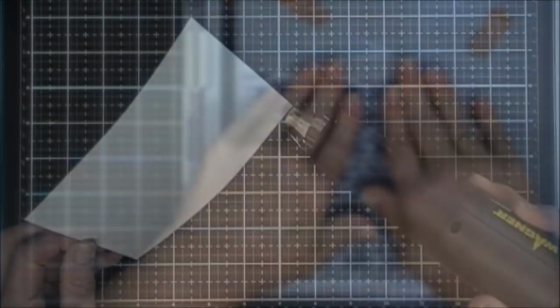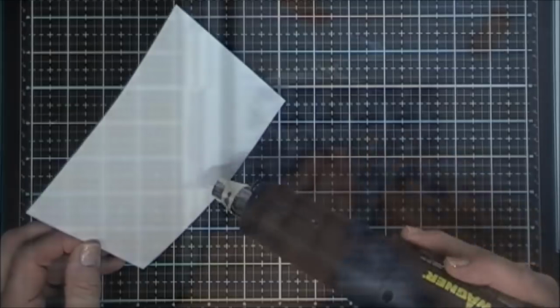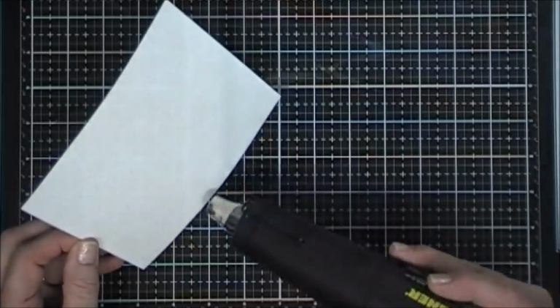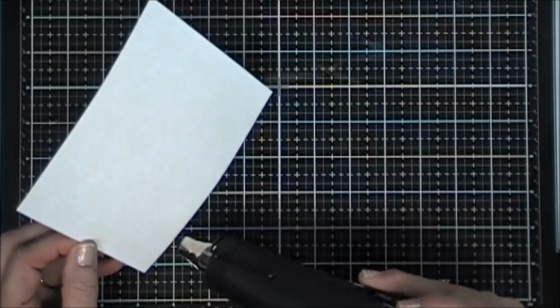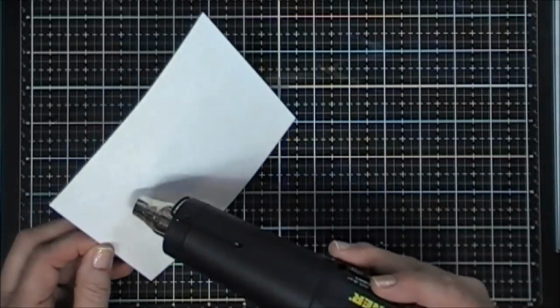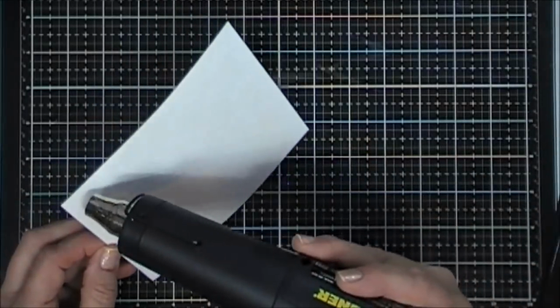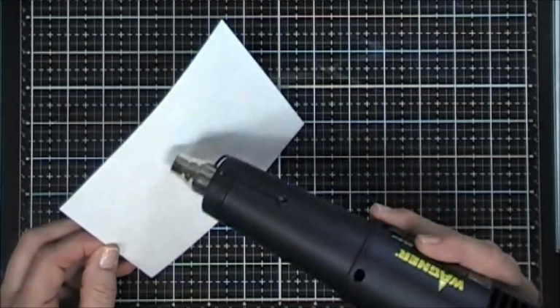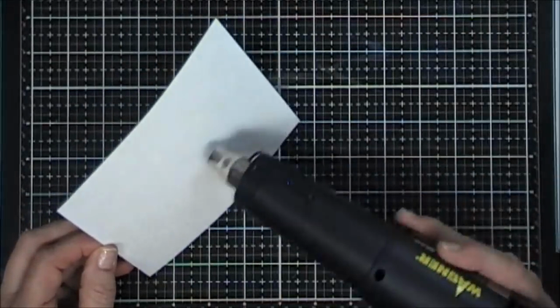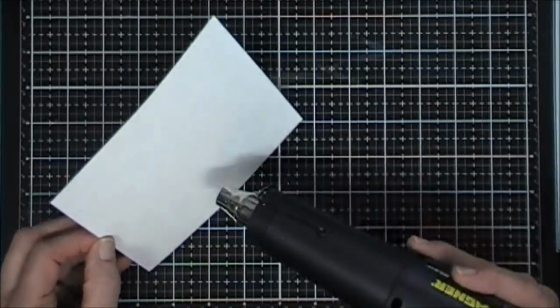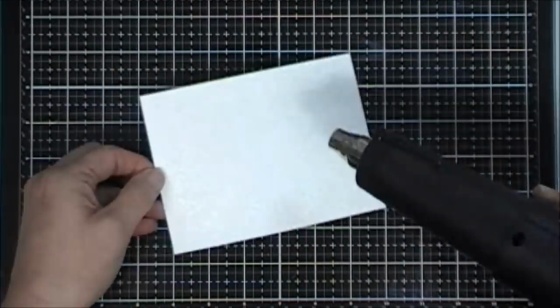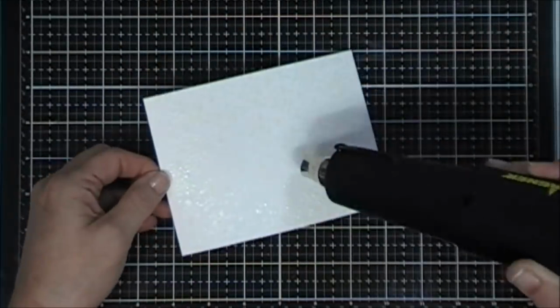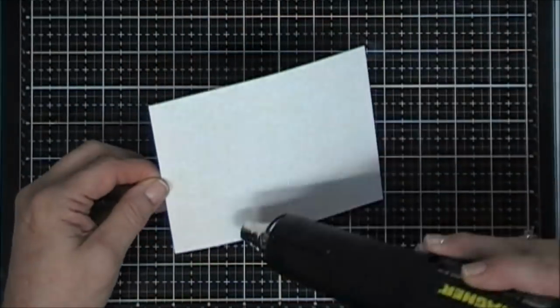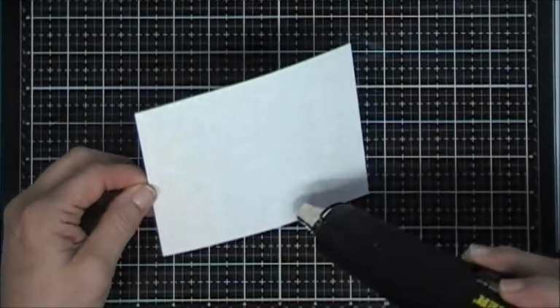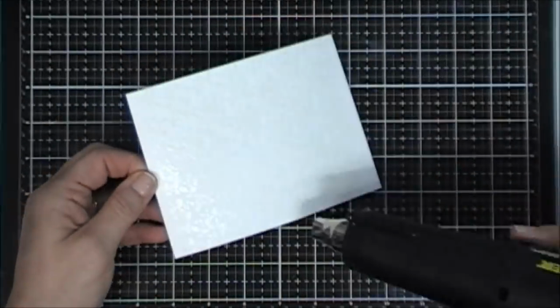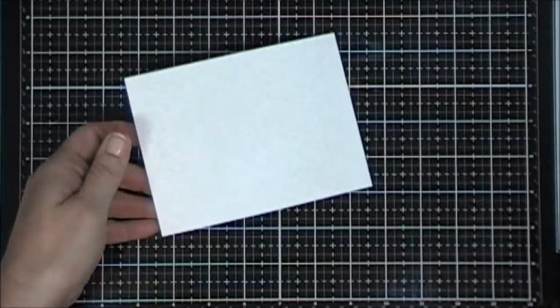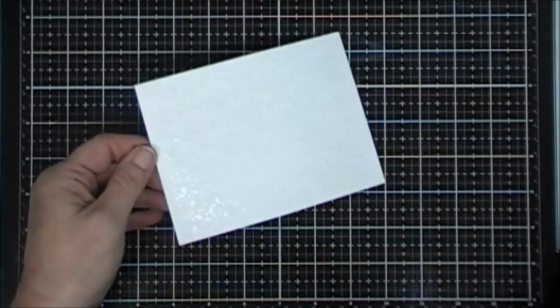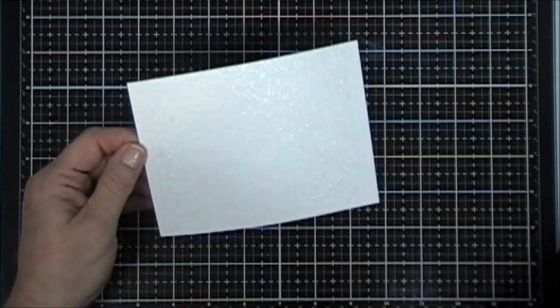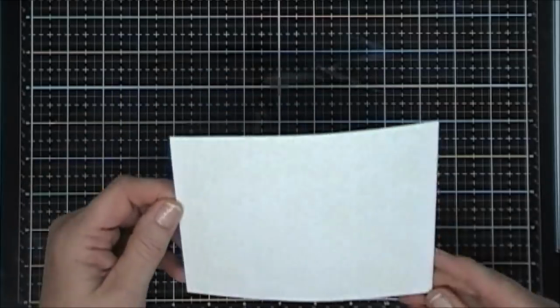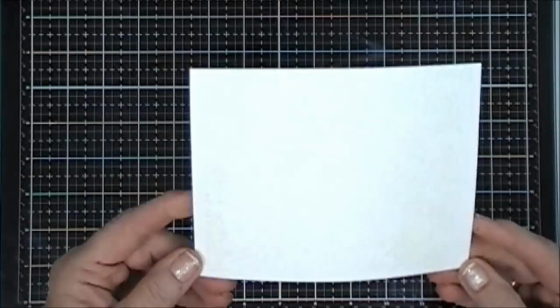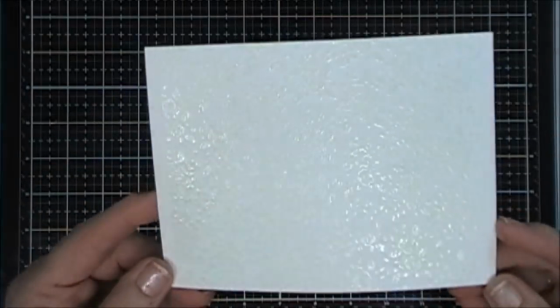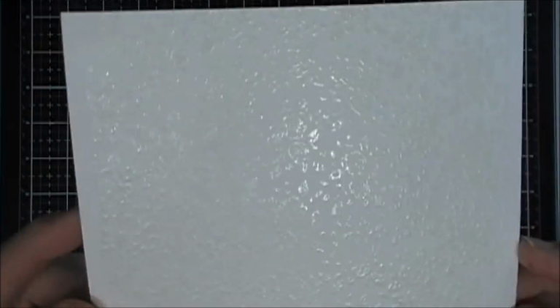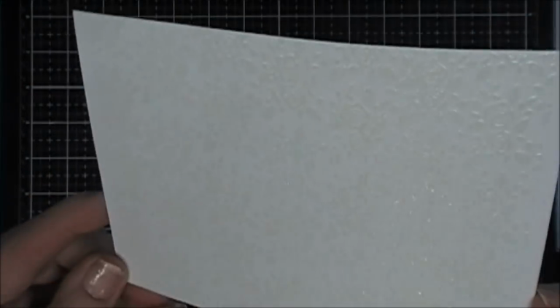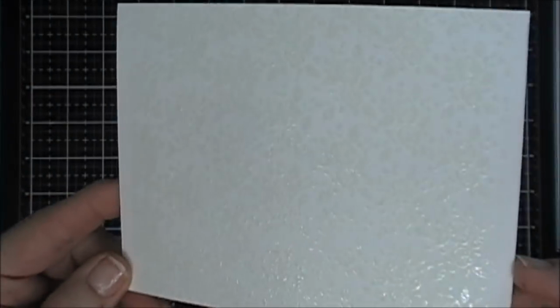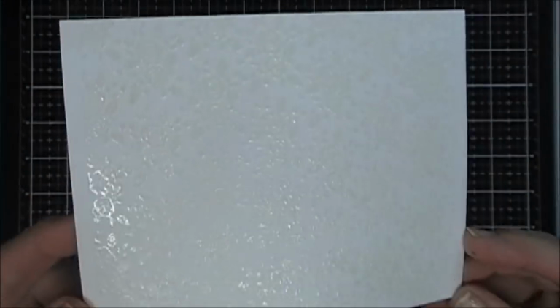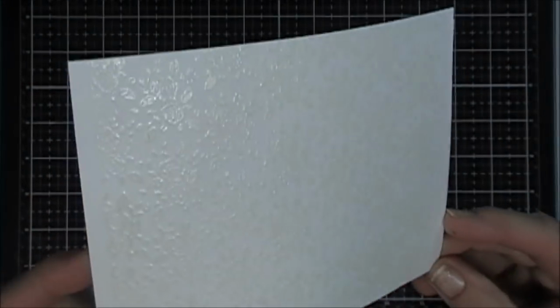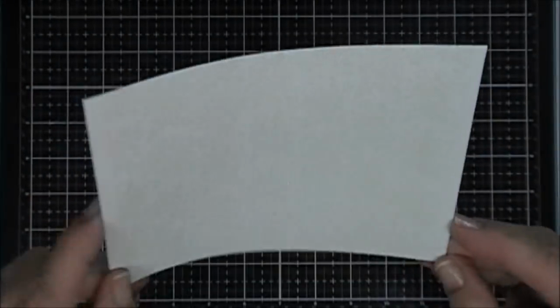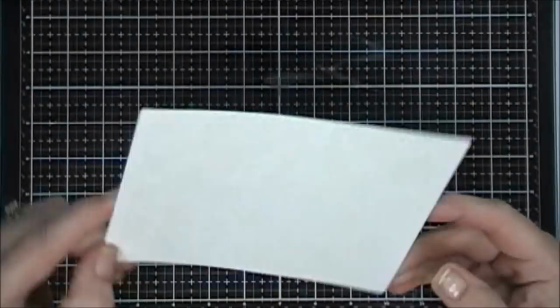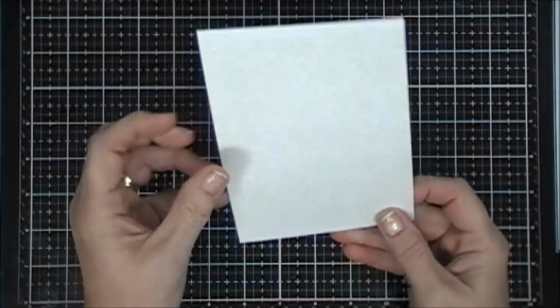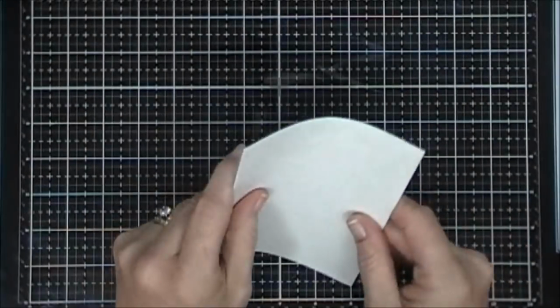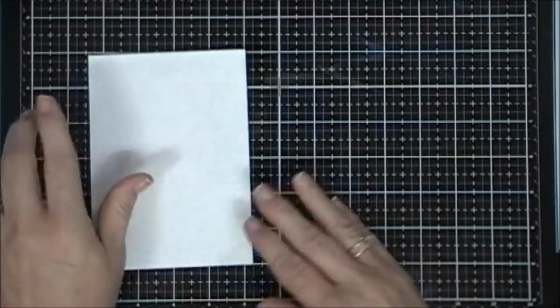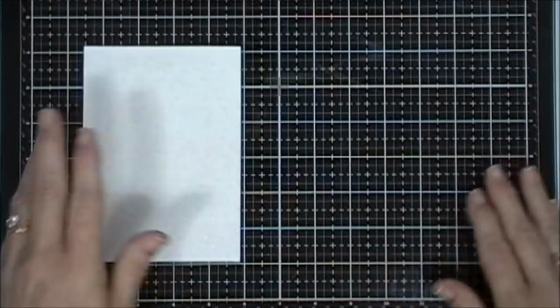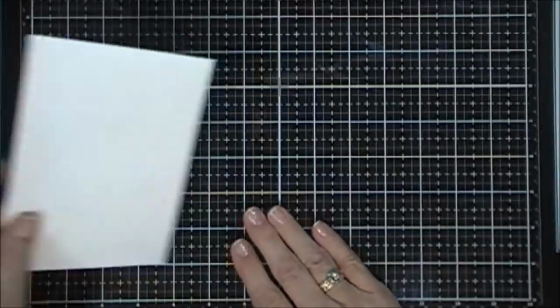I did go ahead and add clear embossing powder and then using my heat gun I'm just melting it. We're going to do a little bit of ink smushing today using some distress inks, and I think it's going to create a beautiful background.